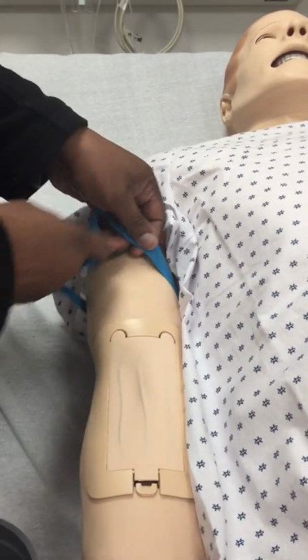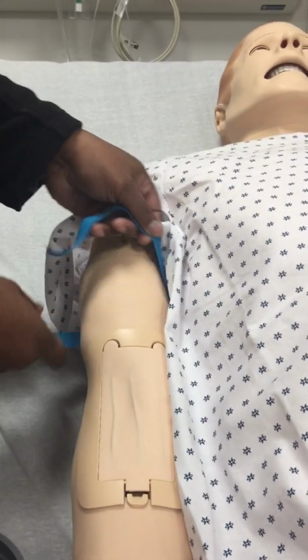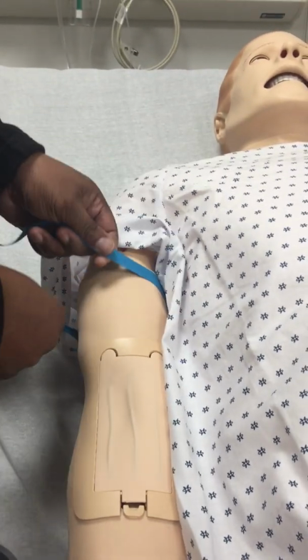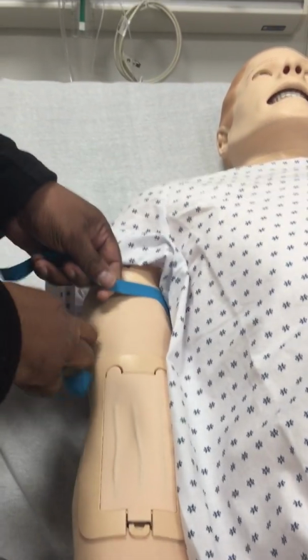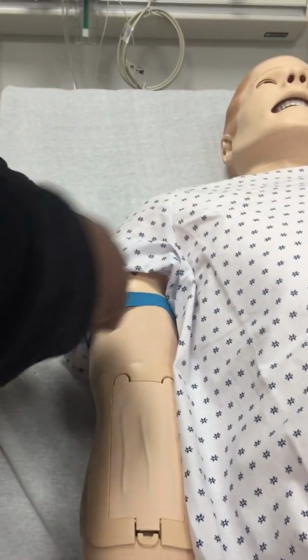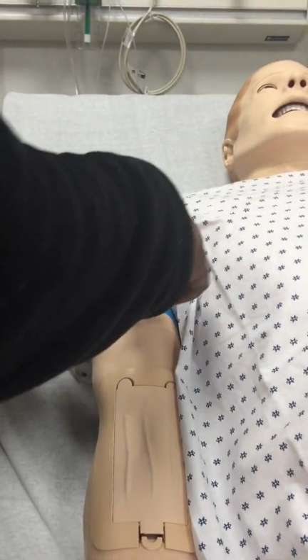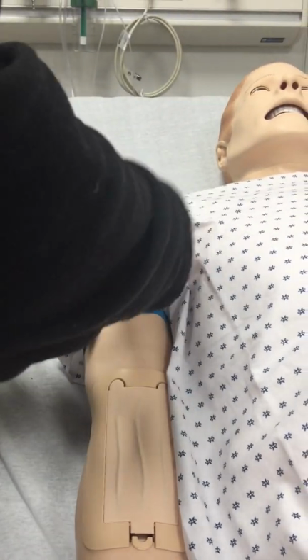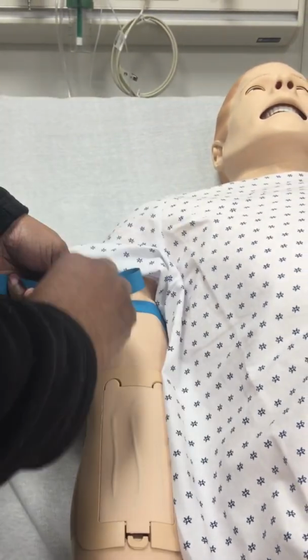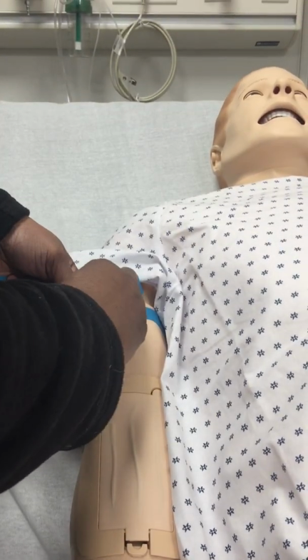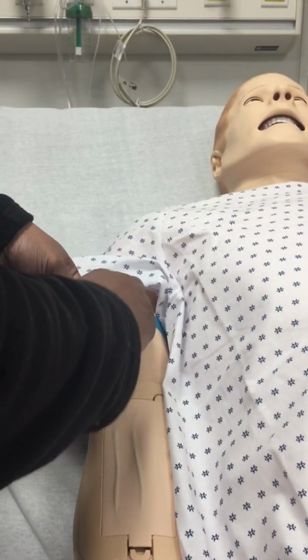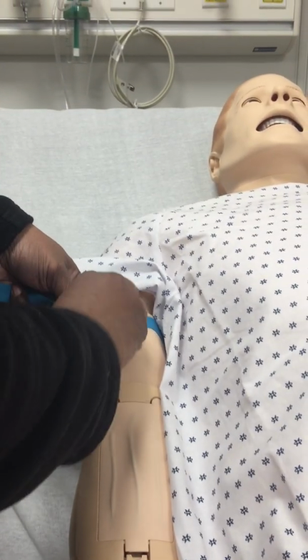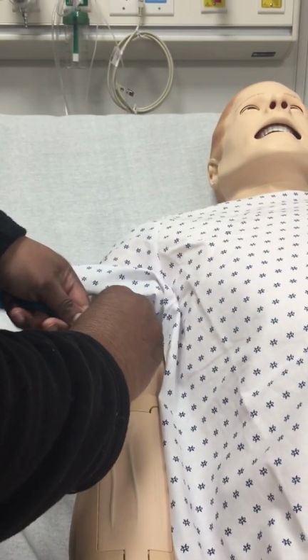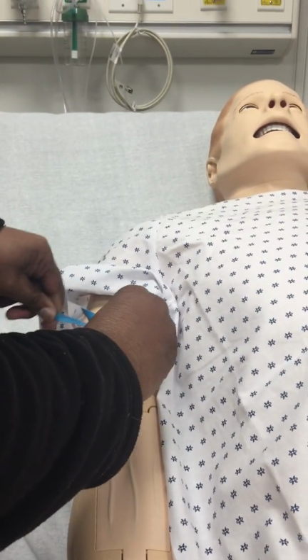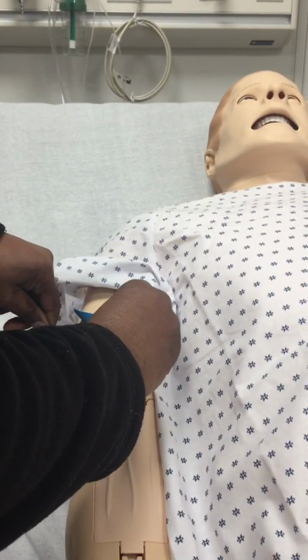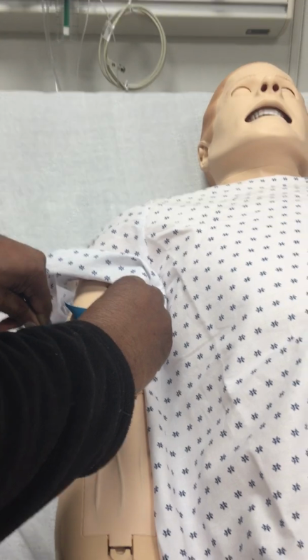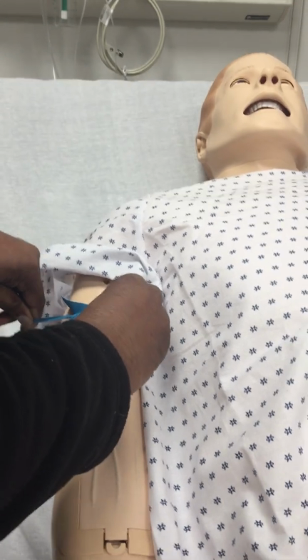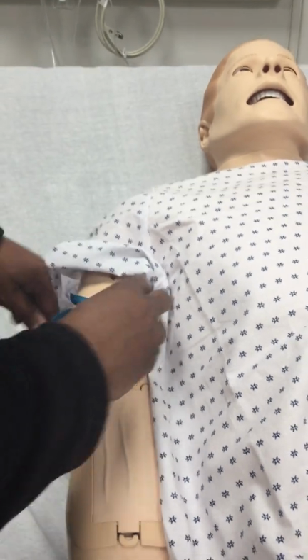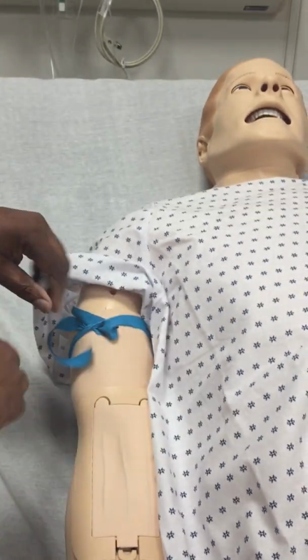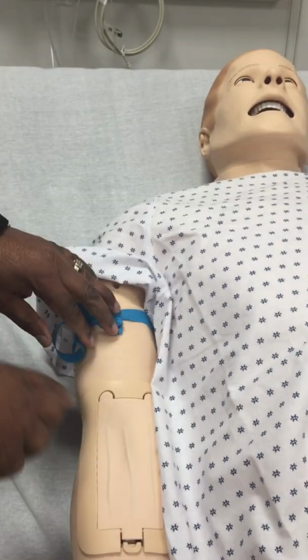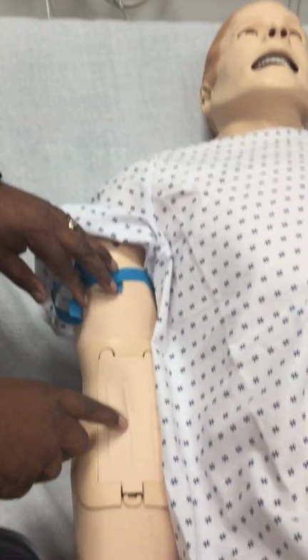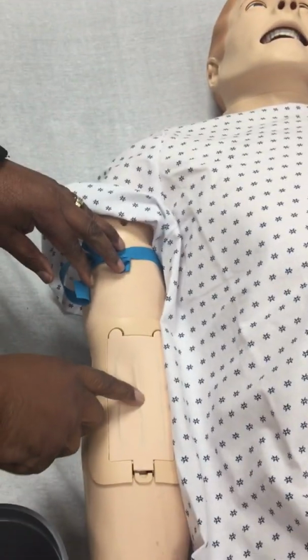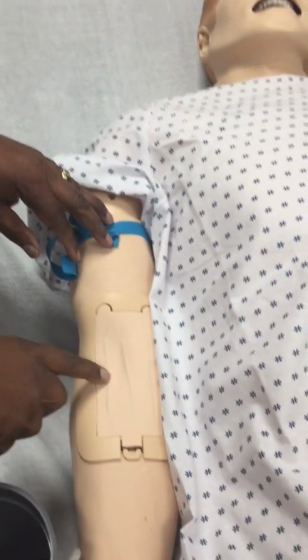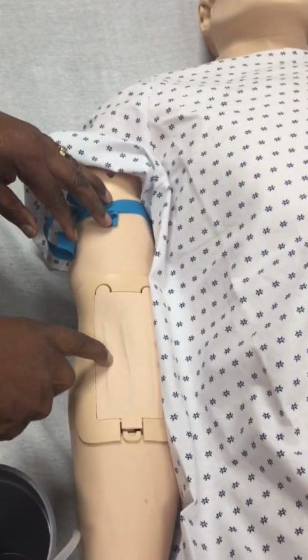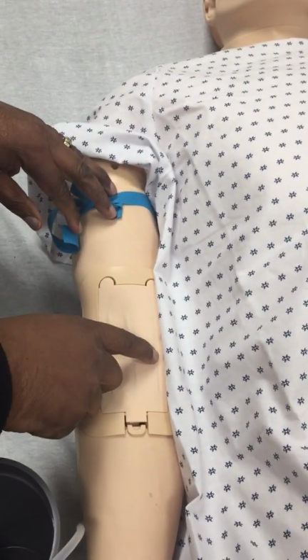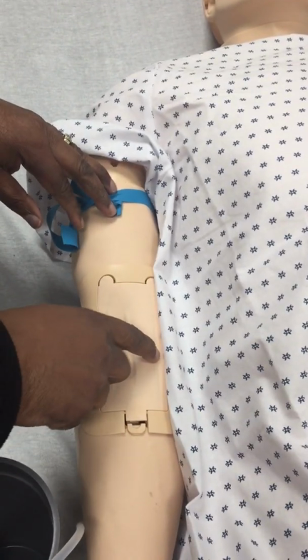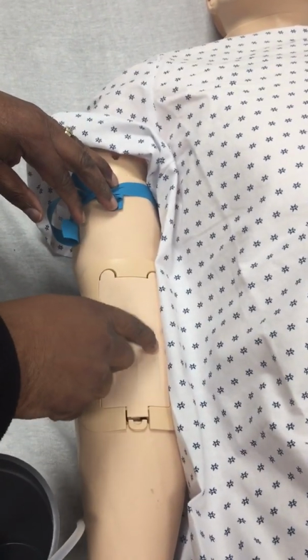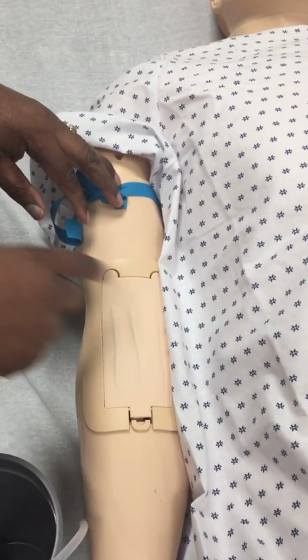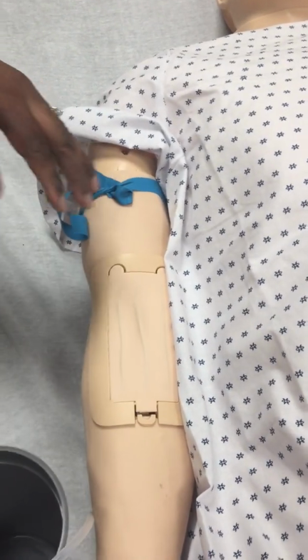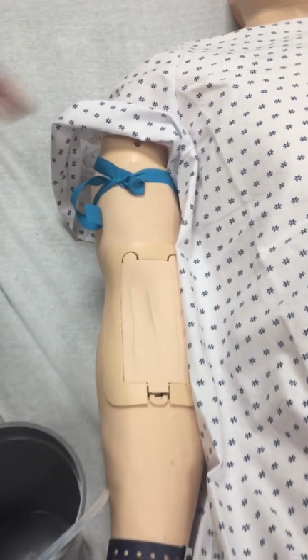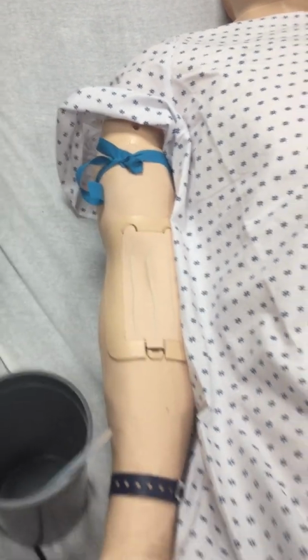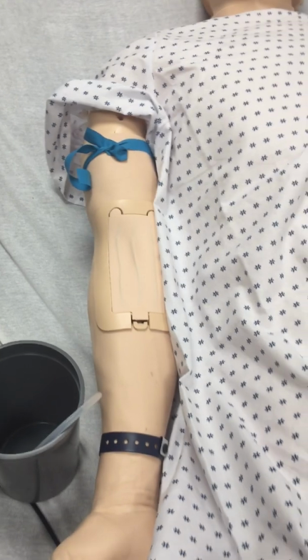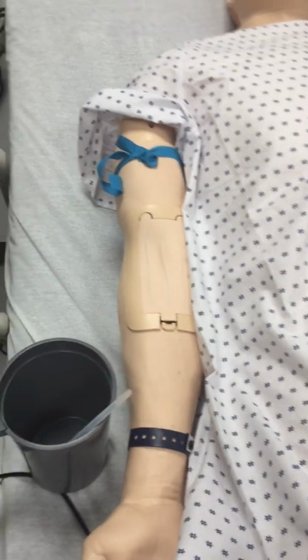So we put the blood right here. Now we can palpate them. You can put up to an 18-gauge catheter. I'm just going to put a 22.